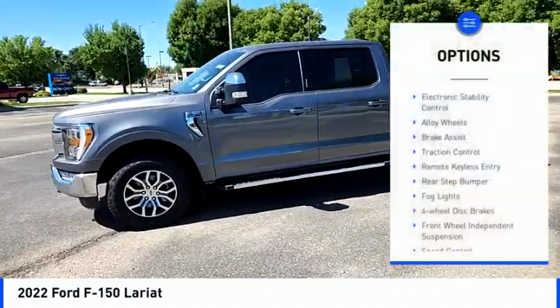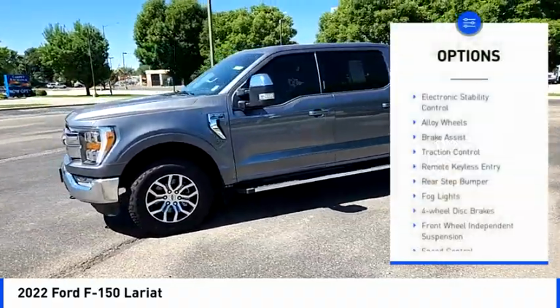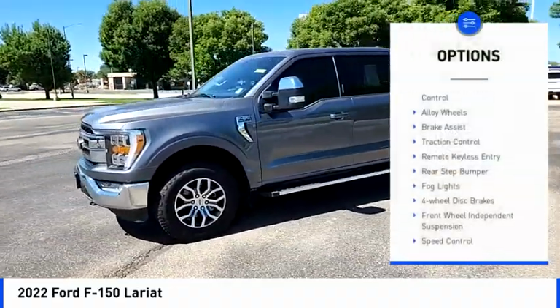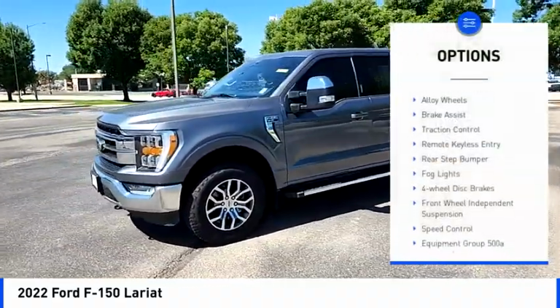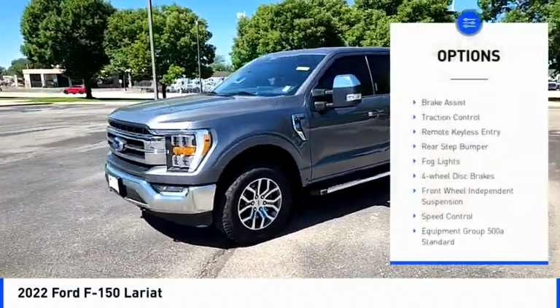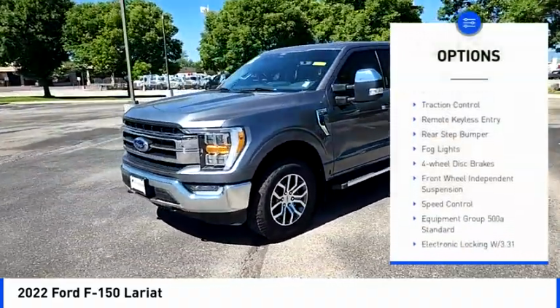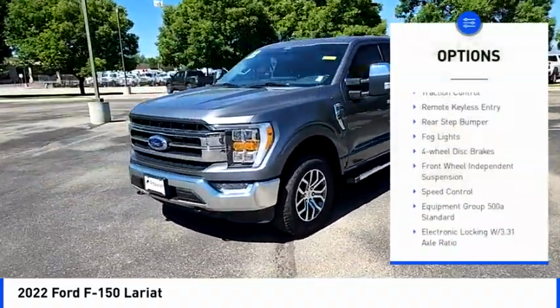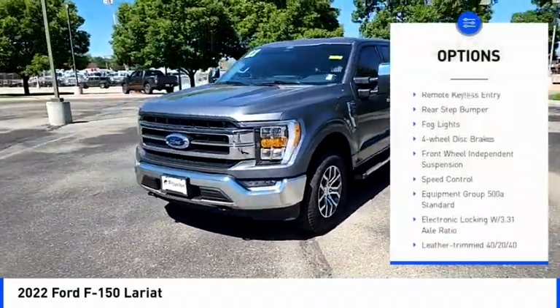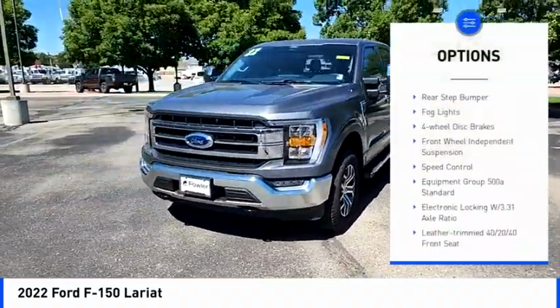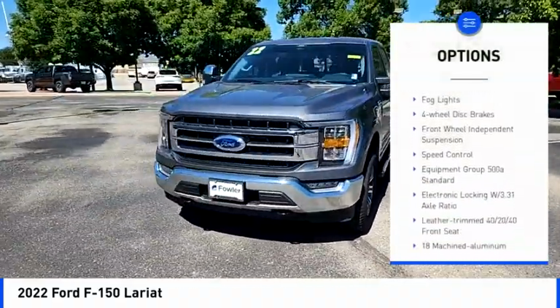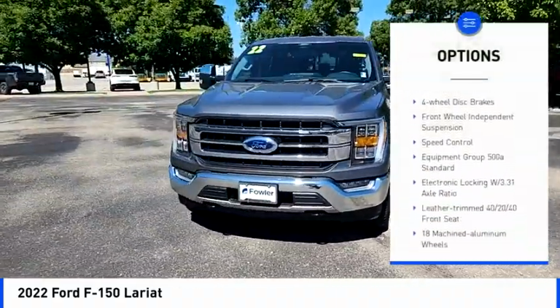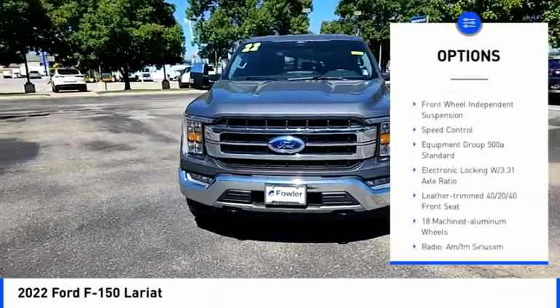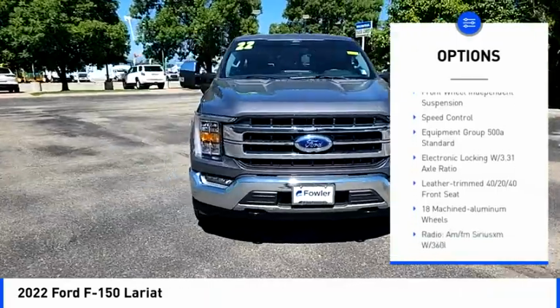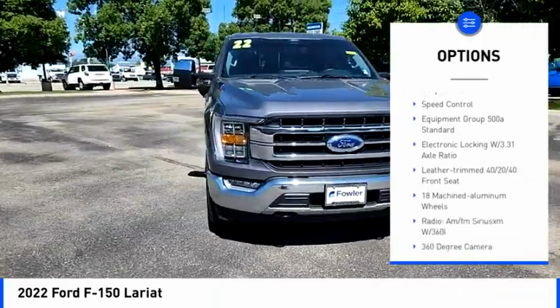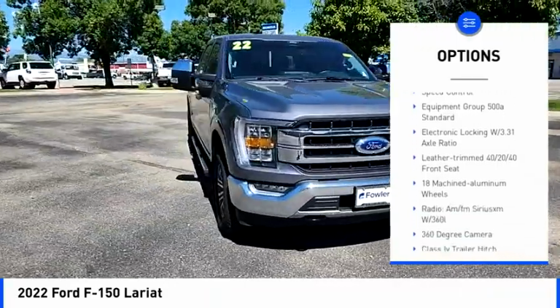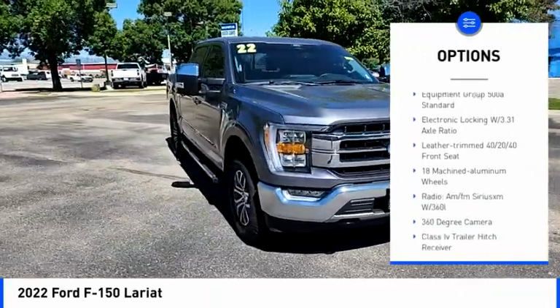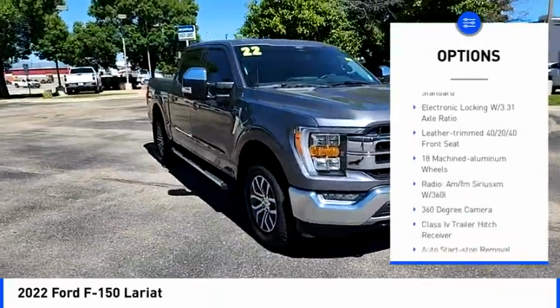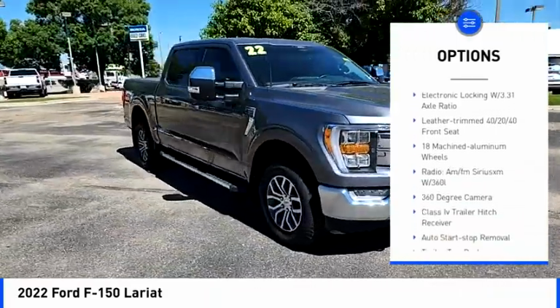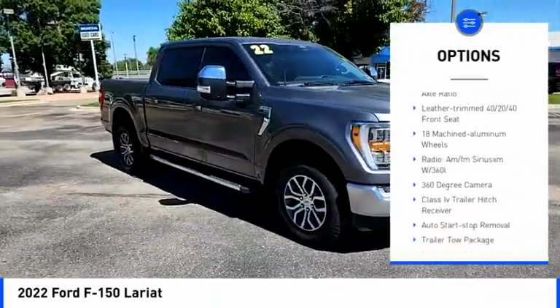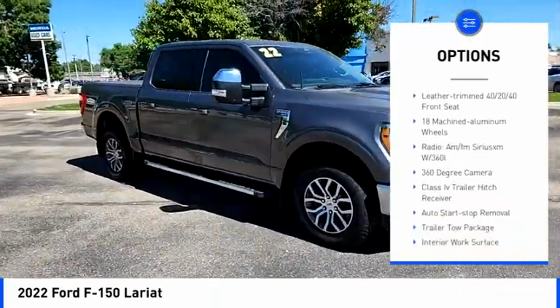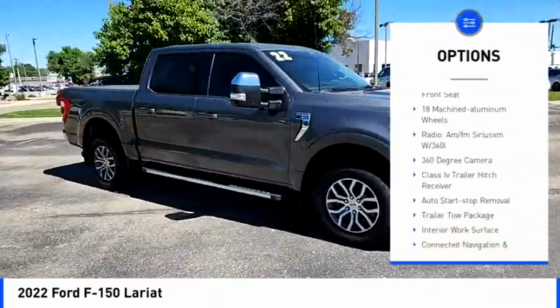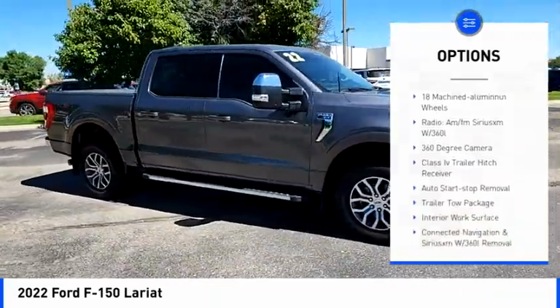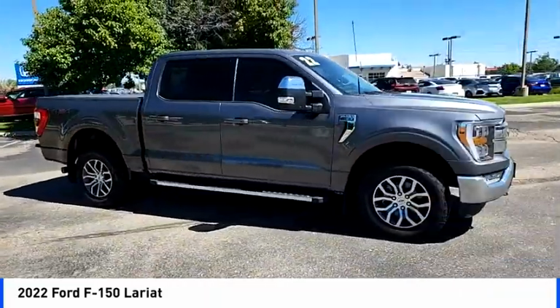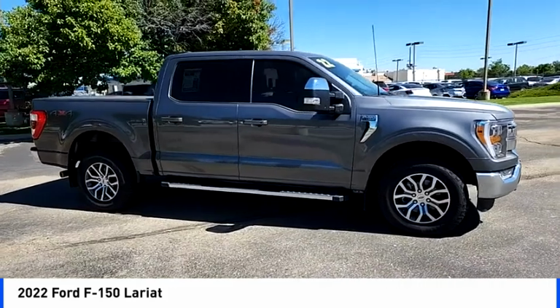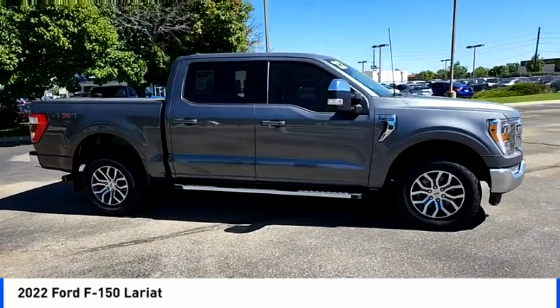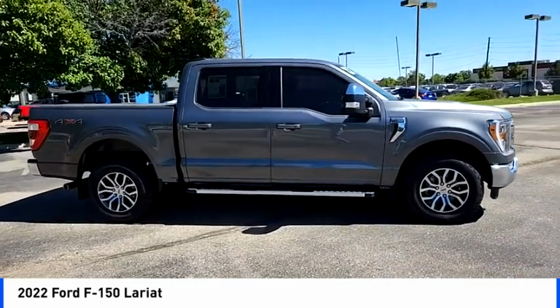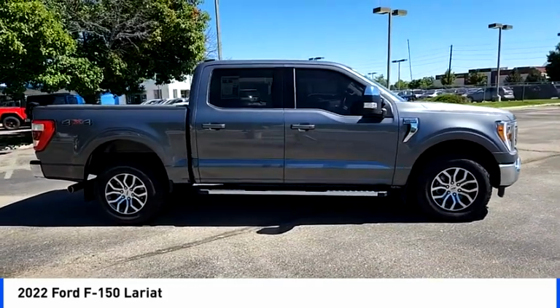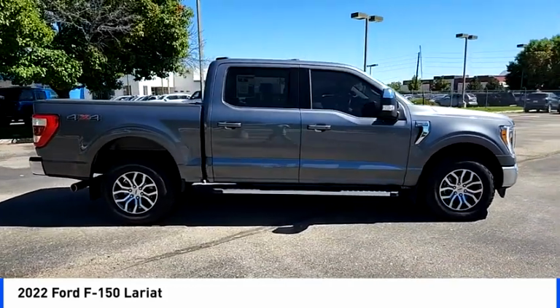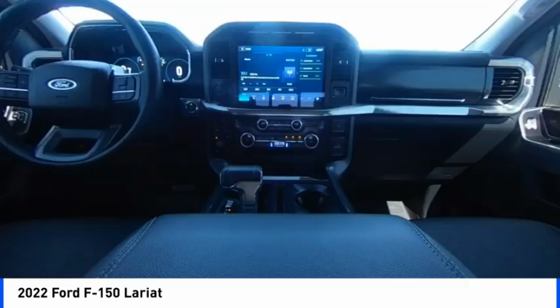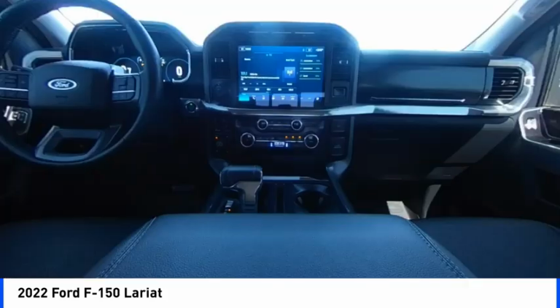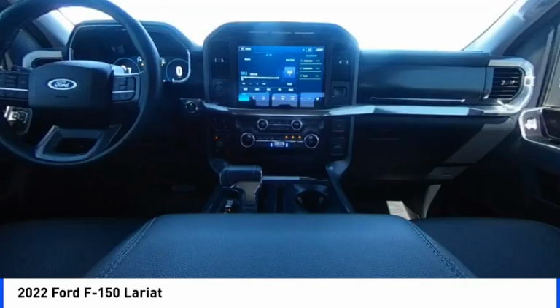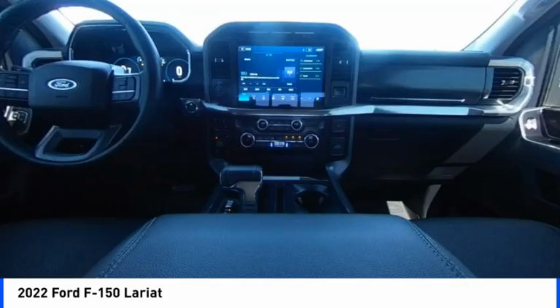Electronic stability control, alloy wheels, brake assist, traction control, remote keyless entry, rear step bumper, fog lights, four wheel disc brakes, front wheel independent suspension, speed control.